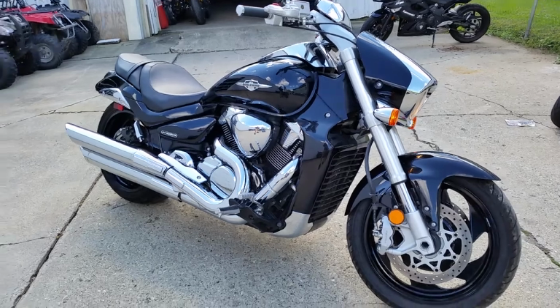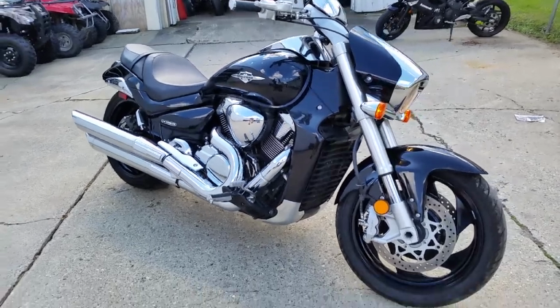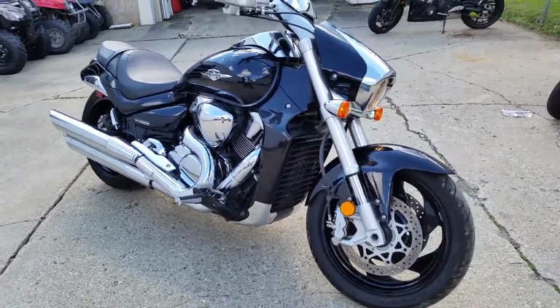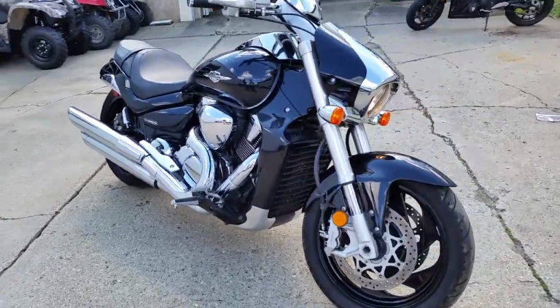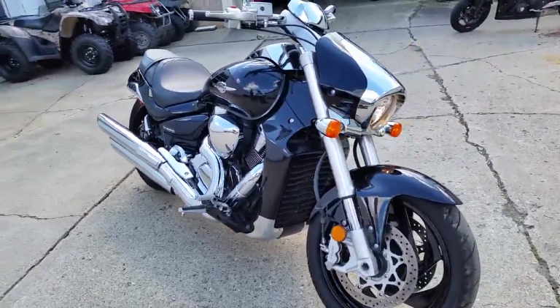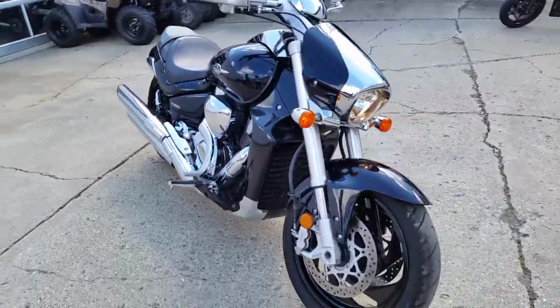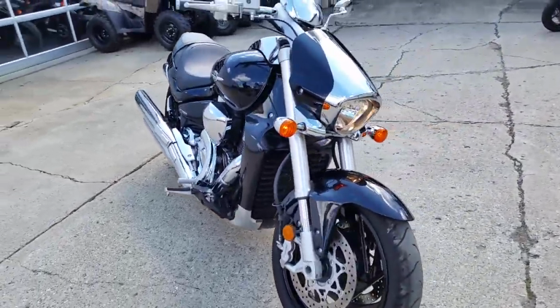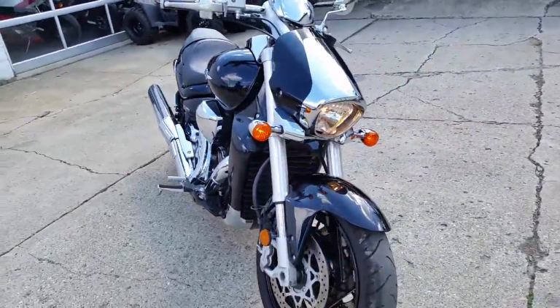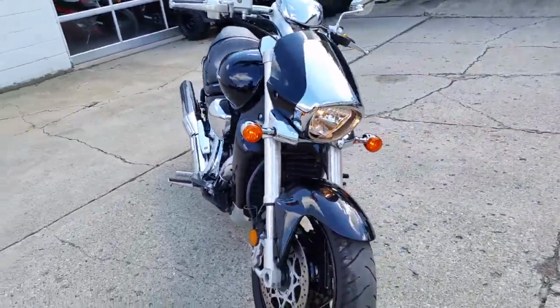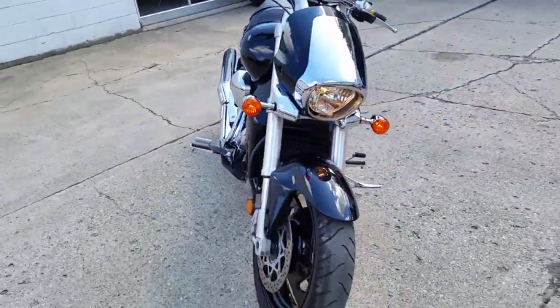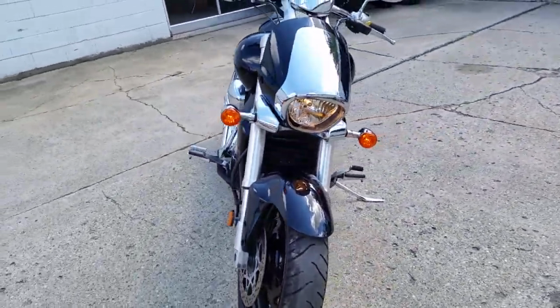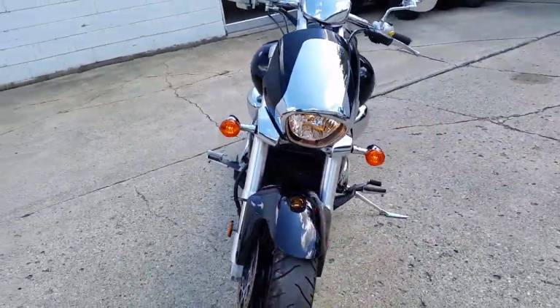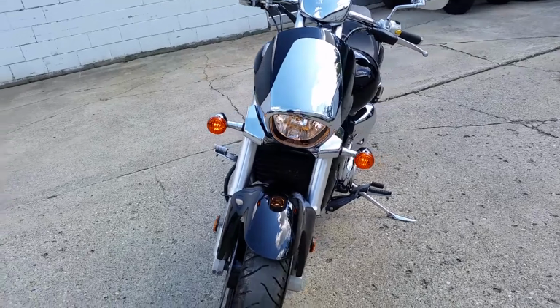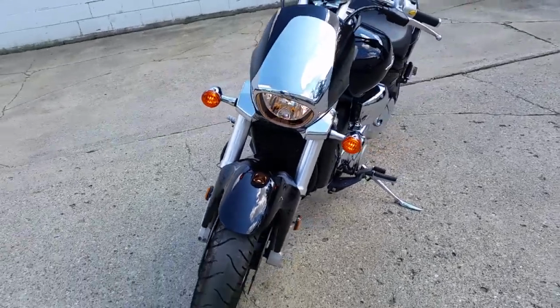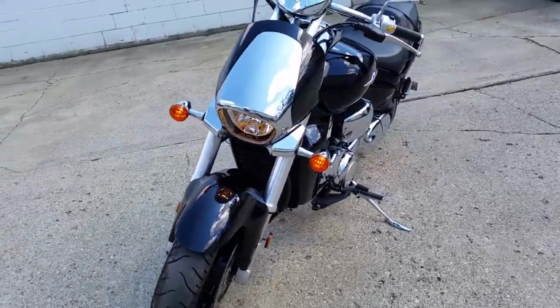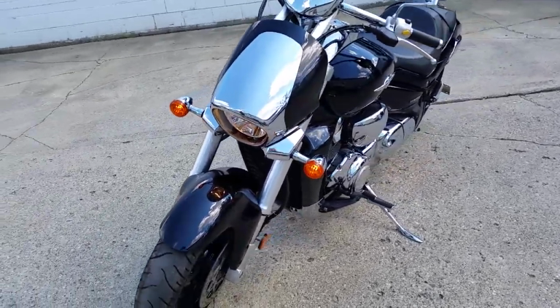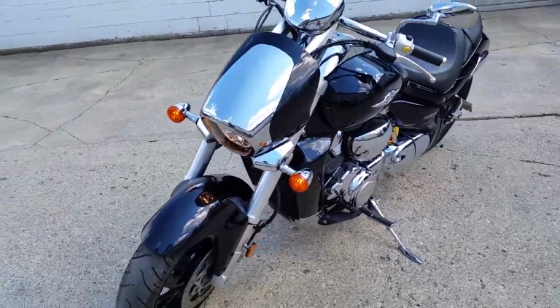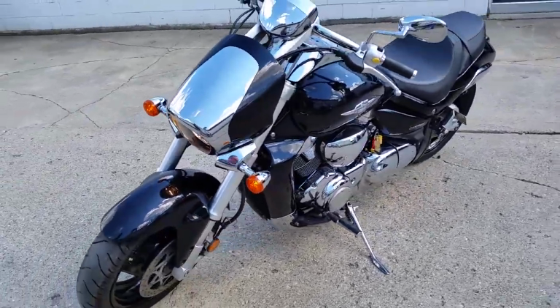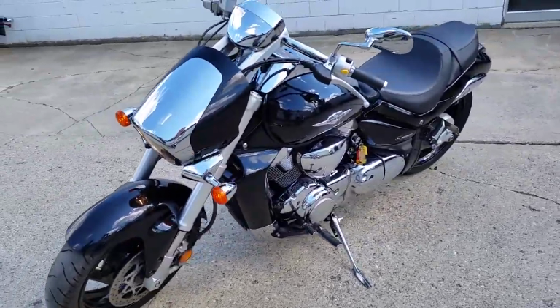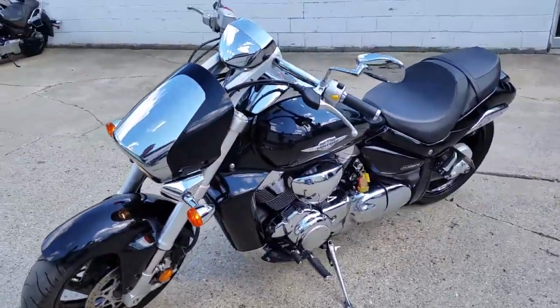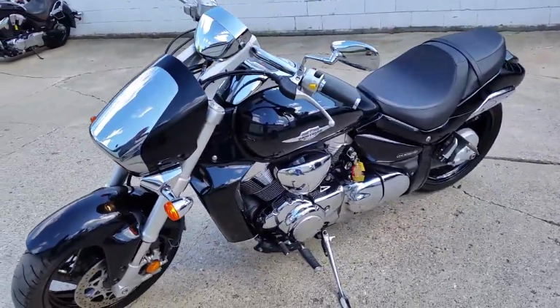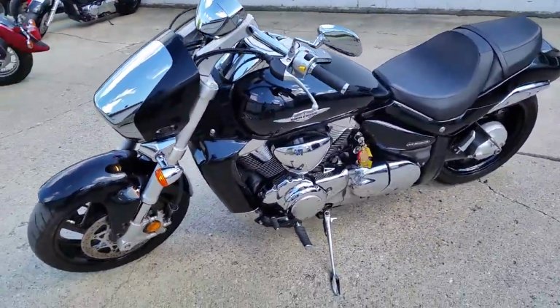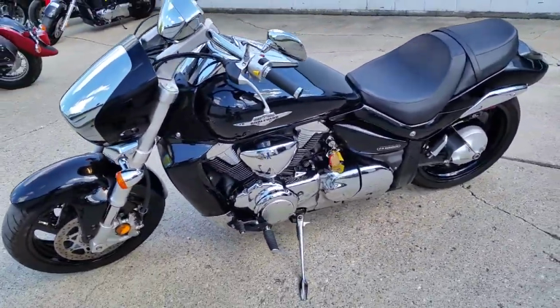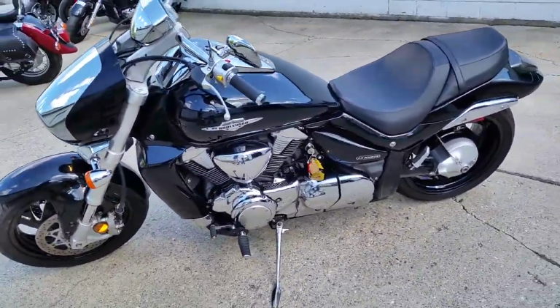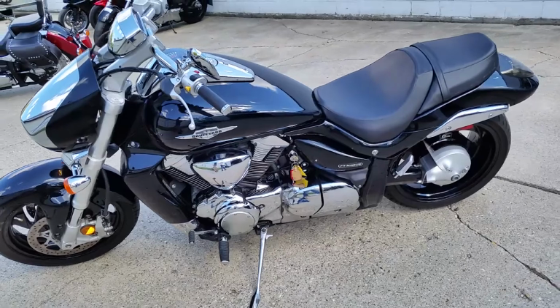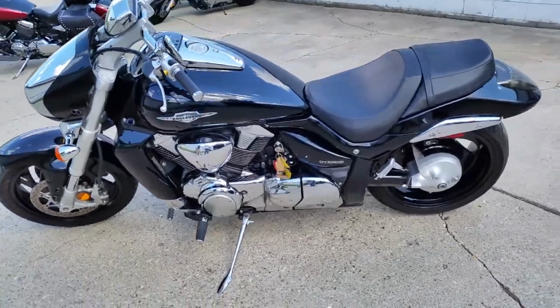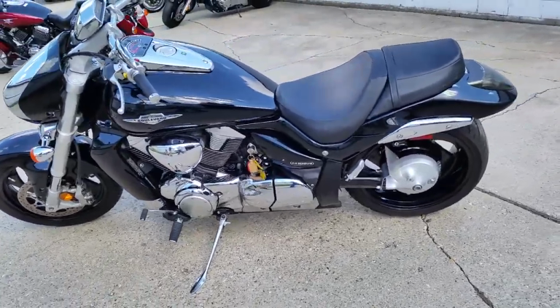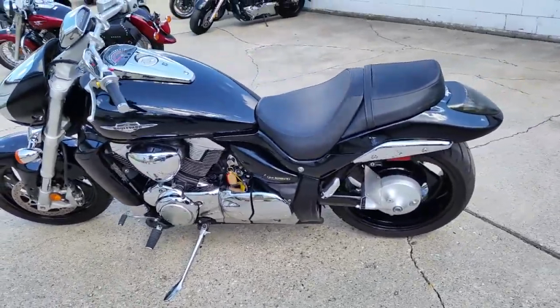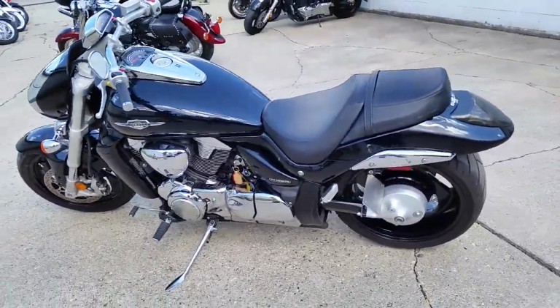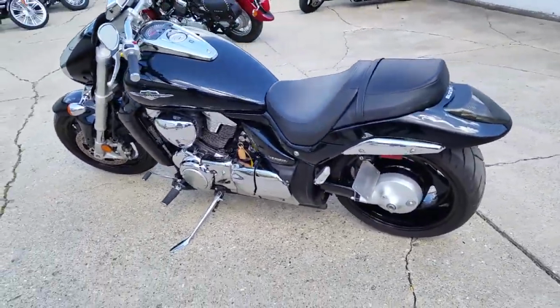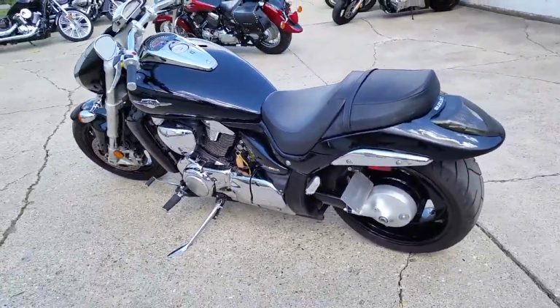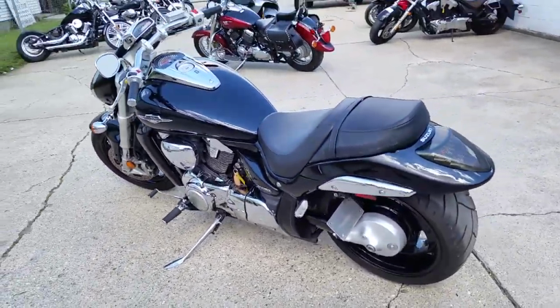Hey guys, today we have a 2007 Suzuki M109R motorcycle for sale. This bike's only got 11,407 miles. This thing's super sharp — it's in midnight black, and the paint's in perfect condition. All the chrome looks like new.